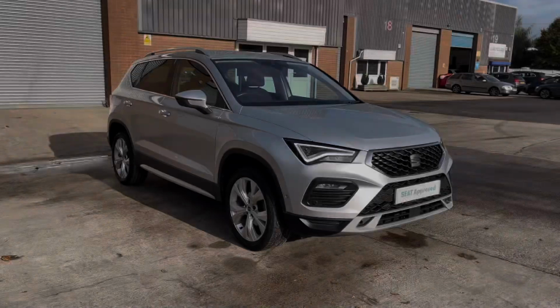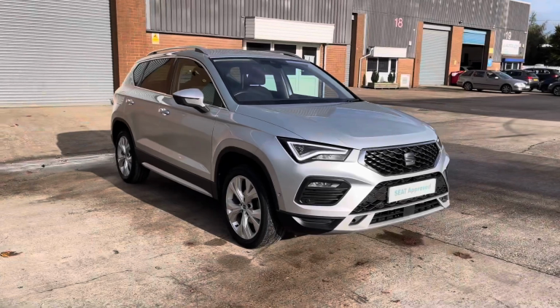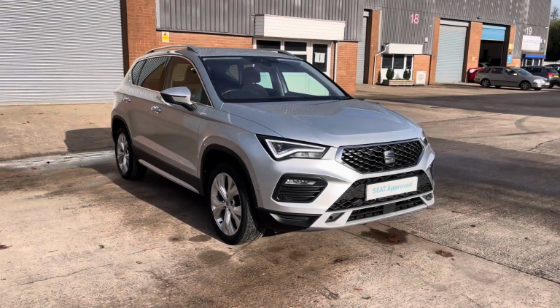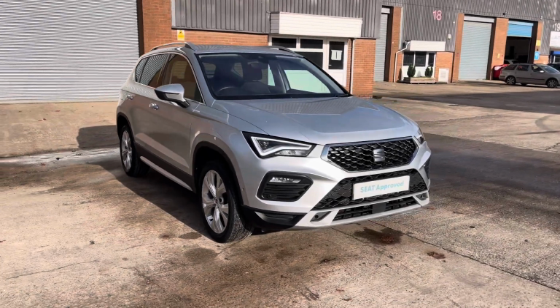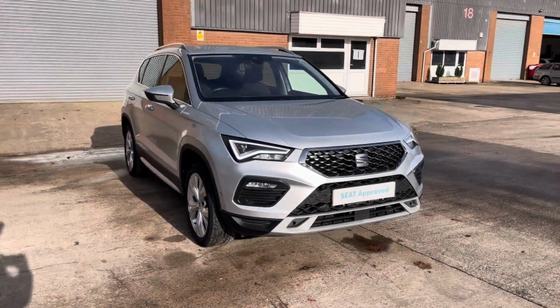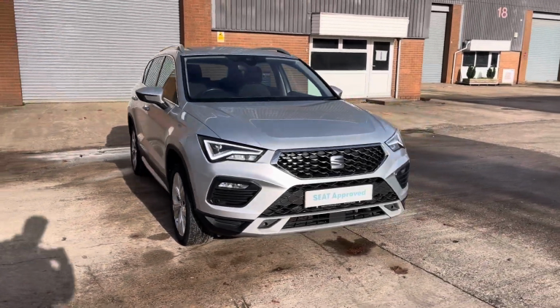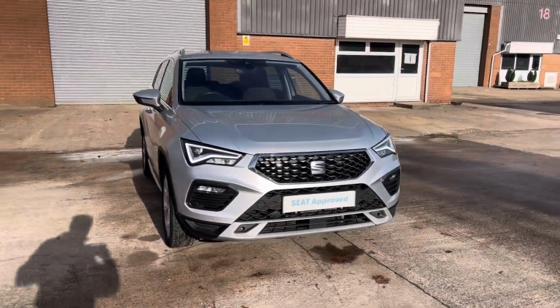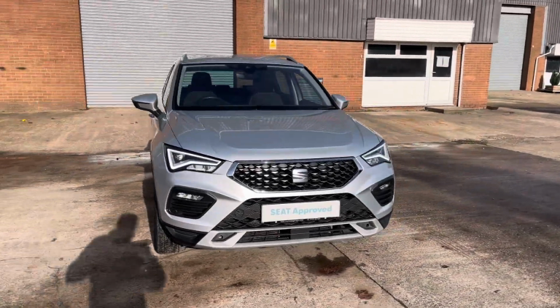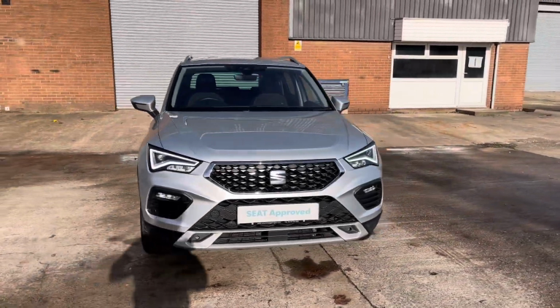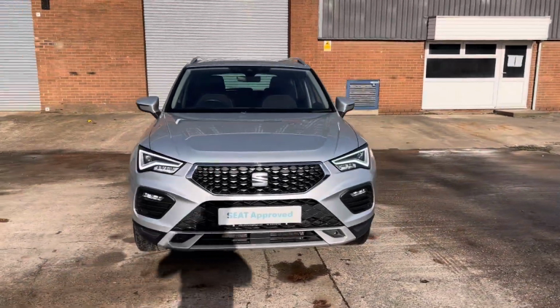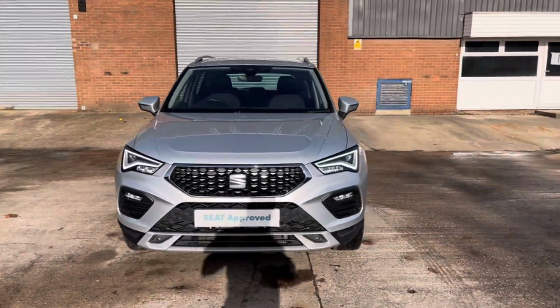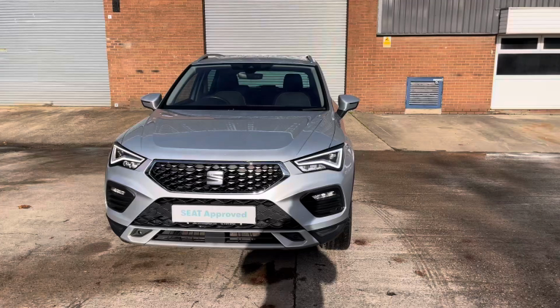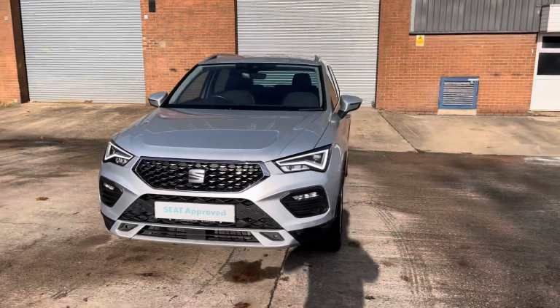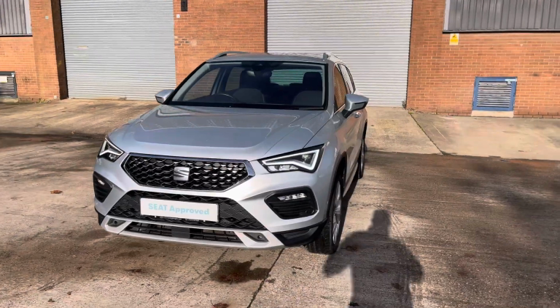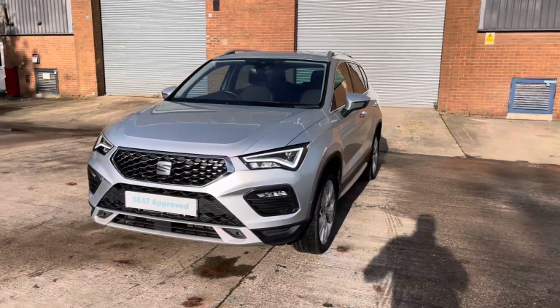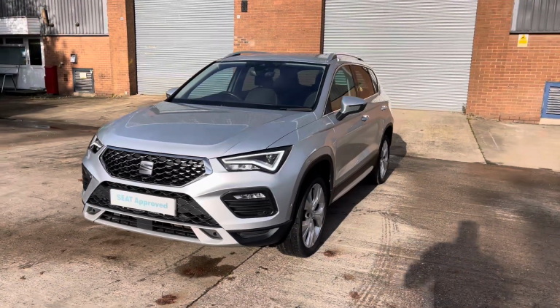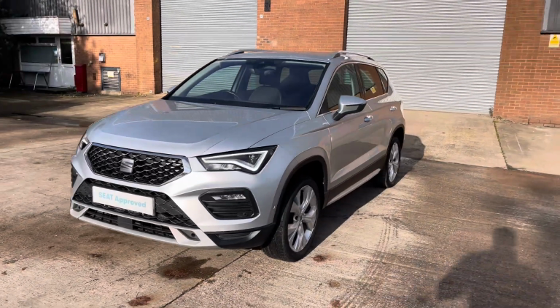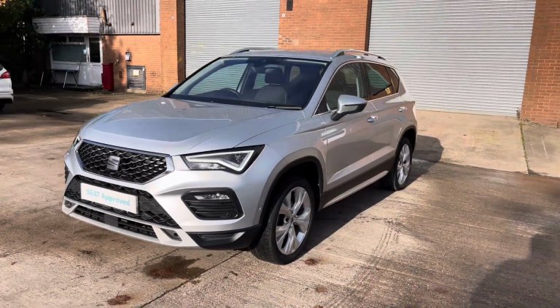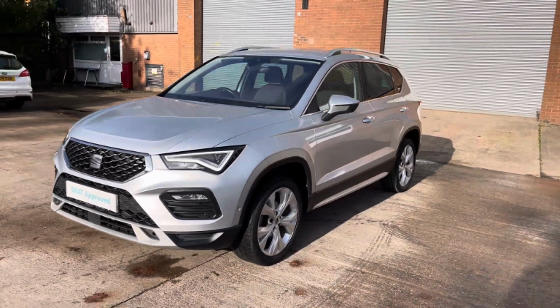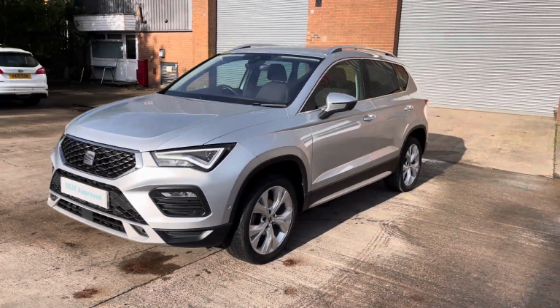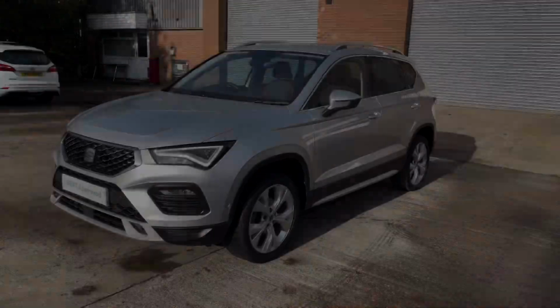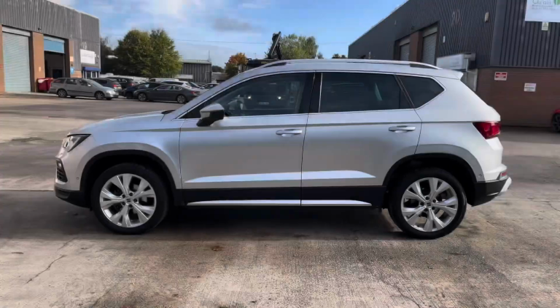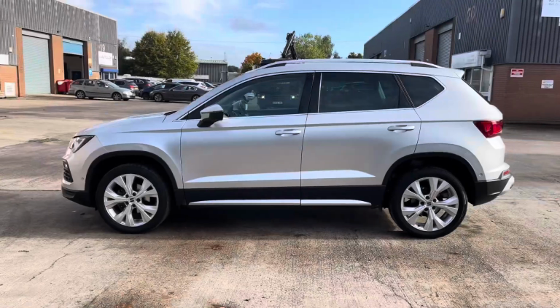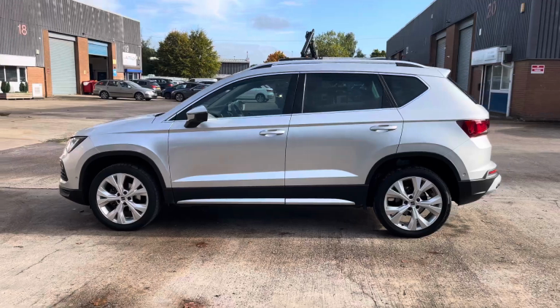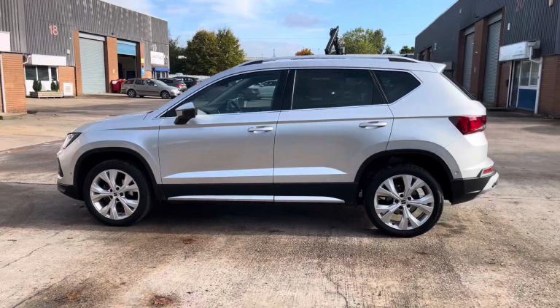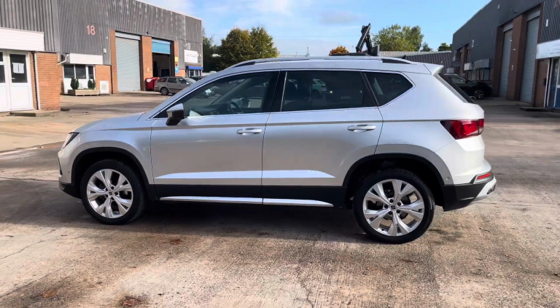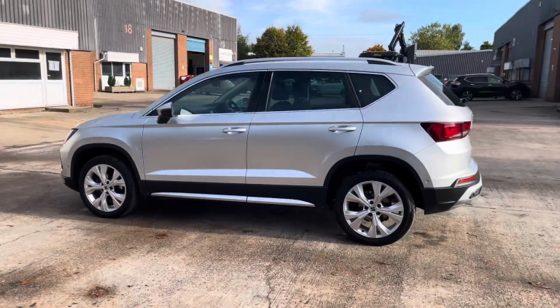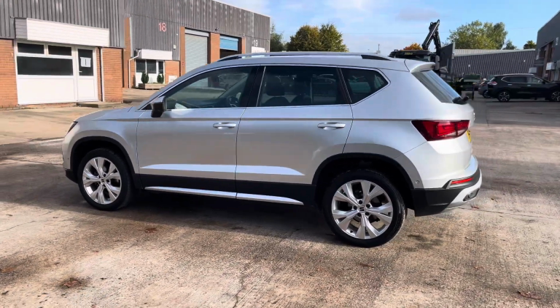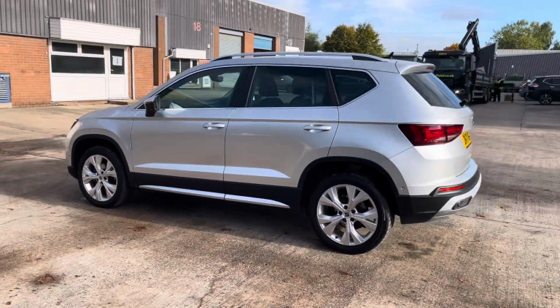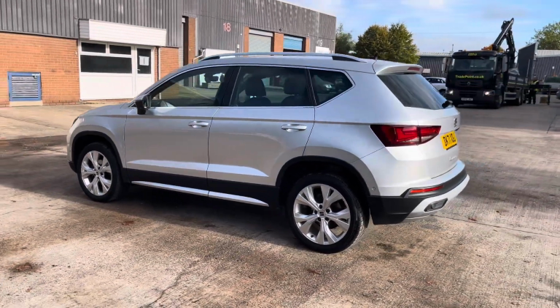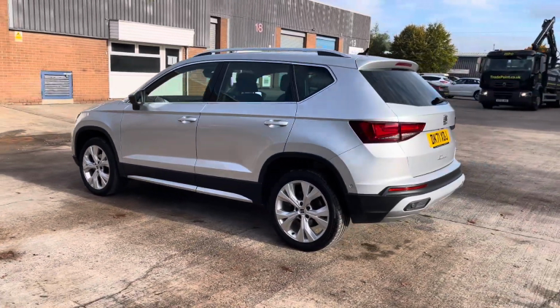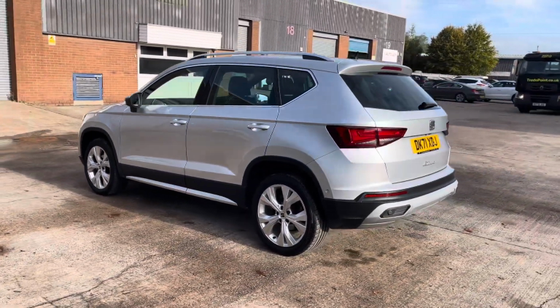Hello, this is Jamie from Crewe SEAT. We are delighted to be able to offer you this gorgeous approved used SEAT Ateca Xperience. This vehicle comes with a 1.5 litre turbo petrol engine, producing a power output of 150 PS. The vehicle also features the 6-speed manual transmission.